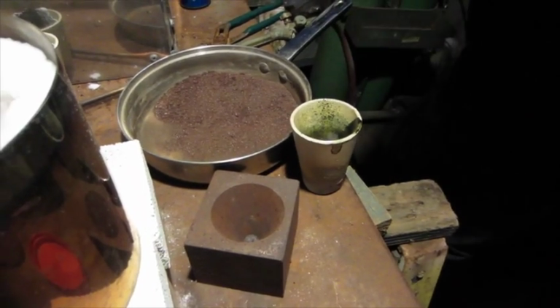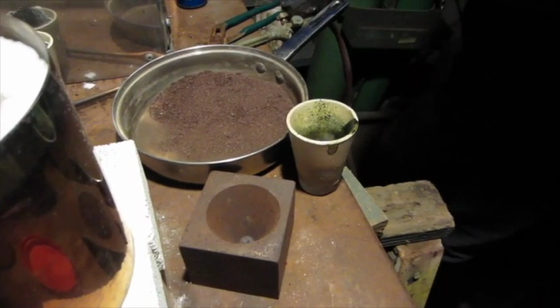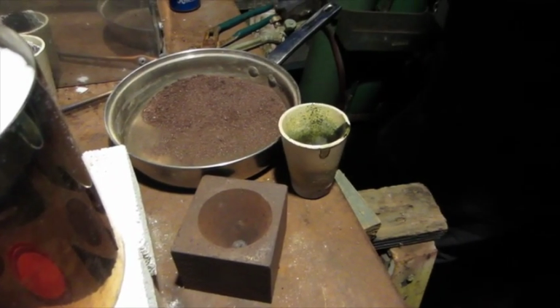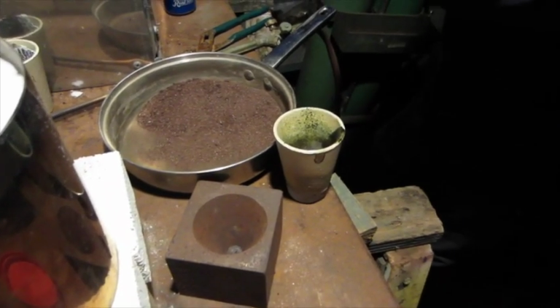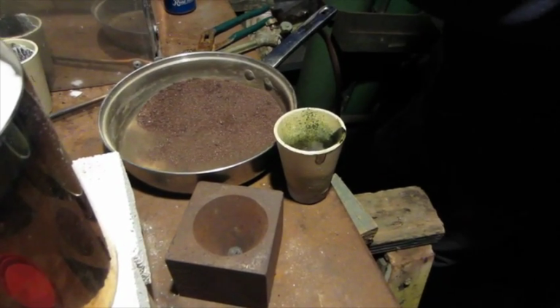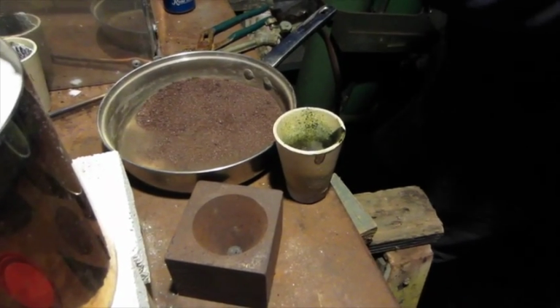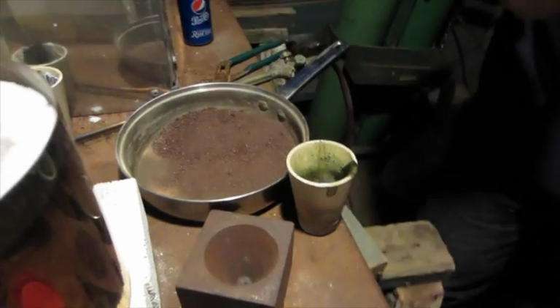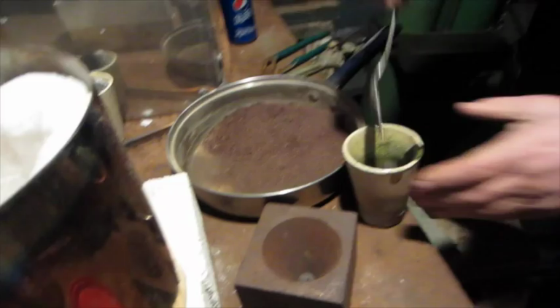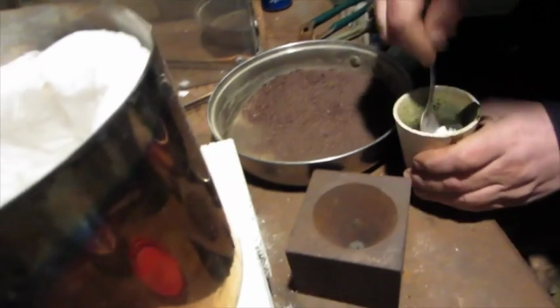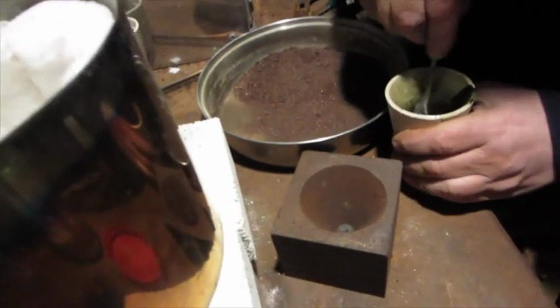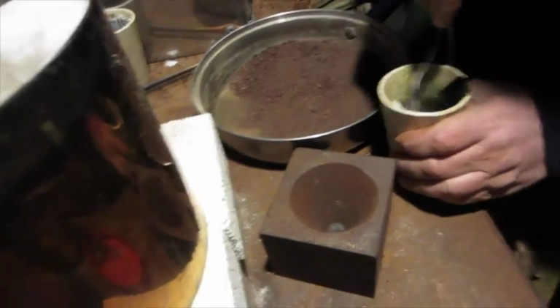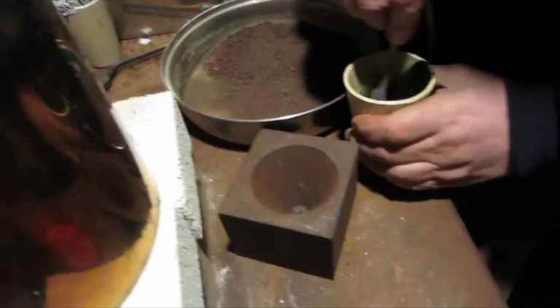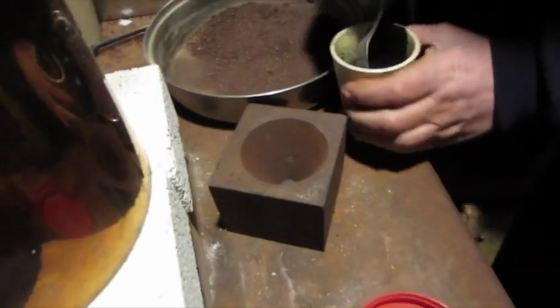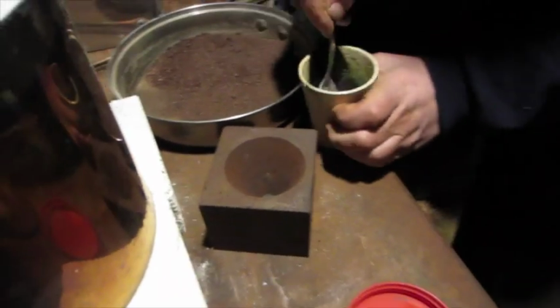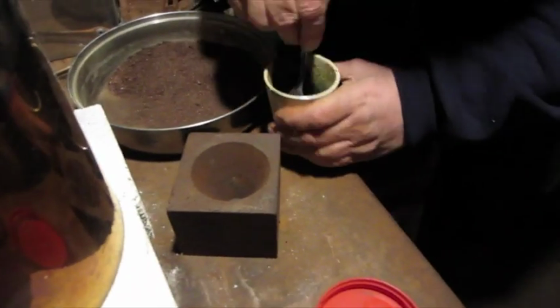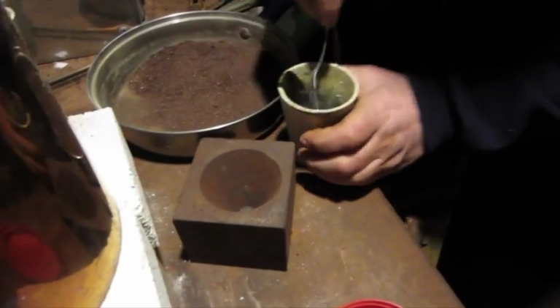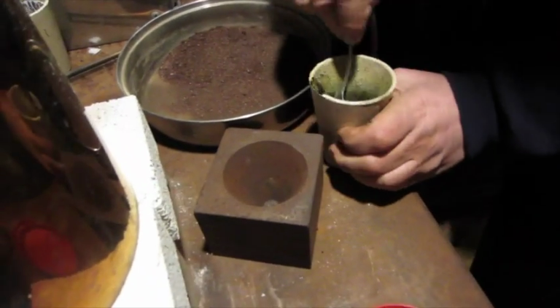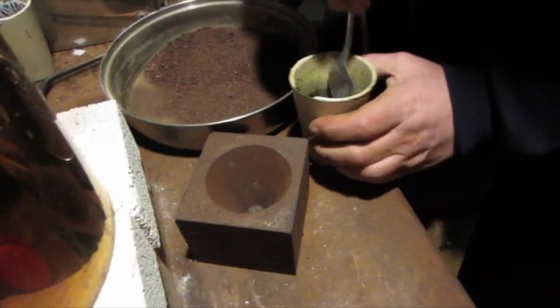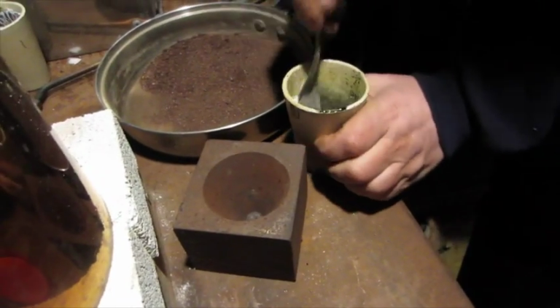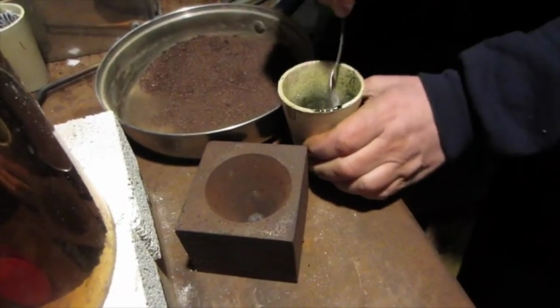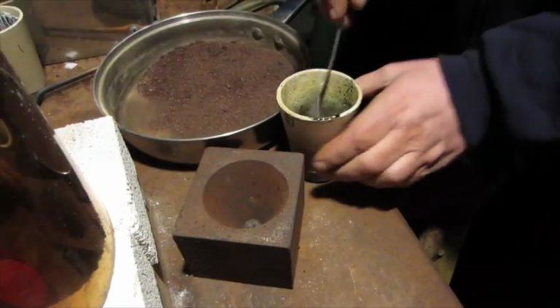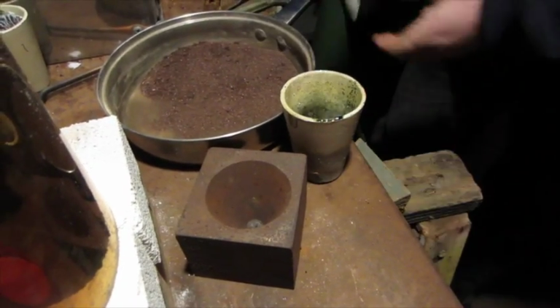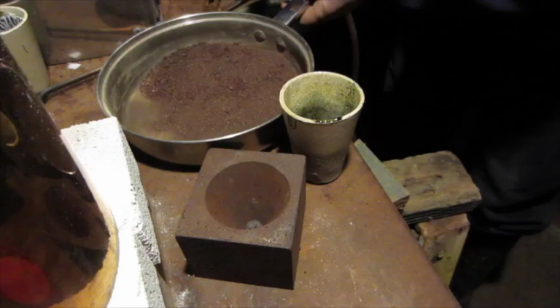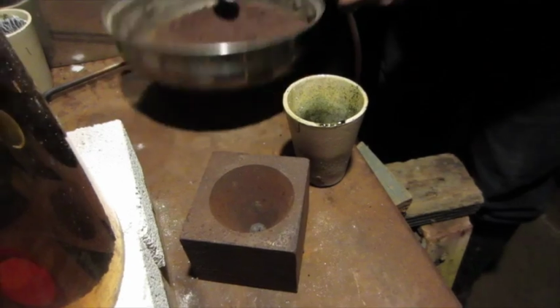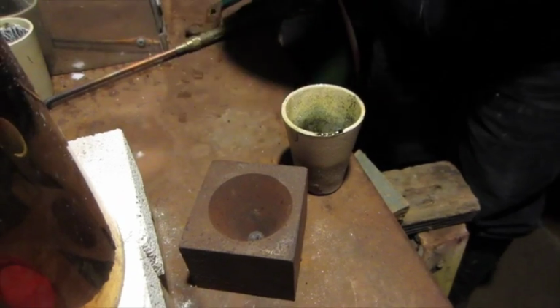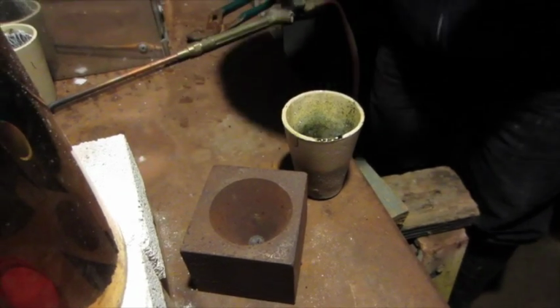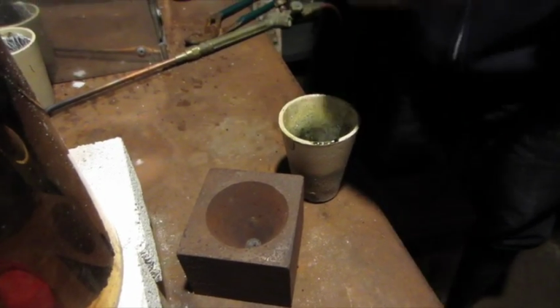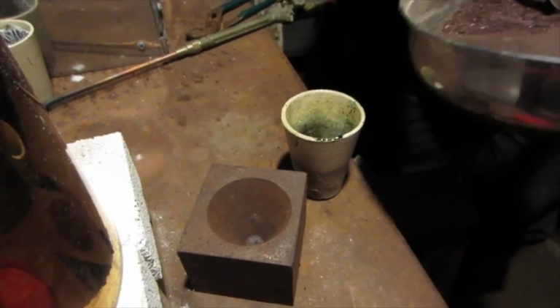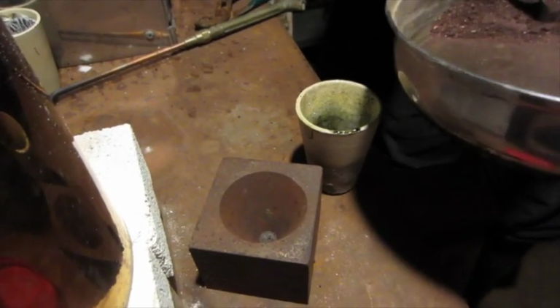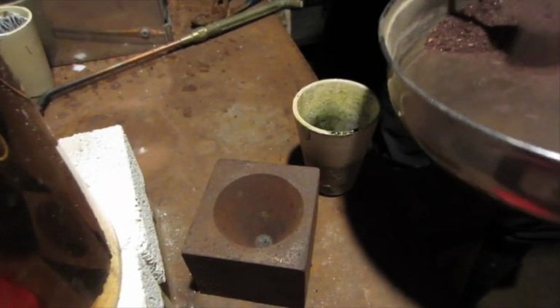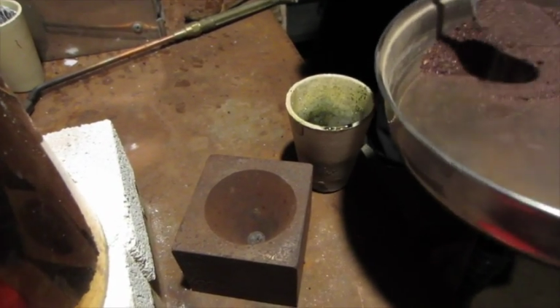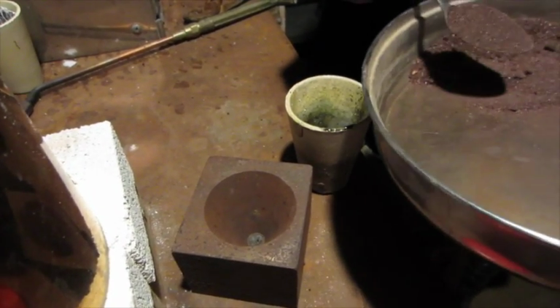A little flux. Bicarb? So you got the flux here, then the bicarb there. Adding a little bicarb because it roasted dead. You want a little more zip in there? Yeah, I want some fizz.